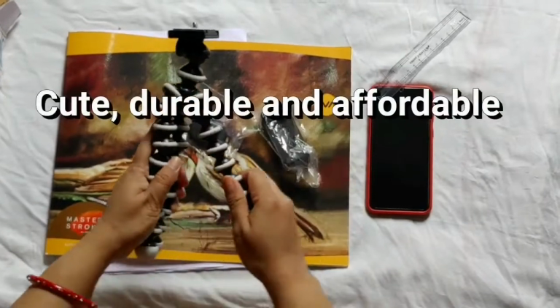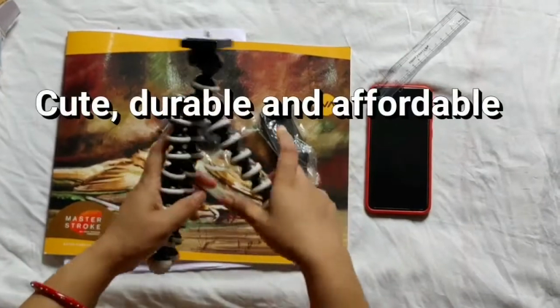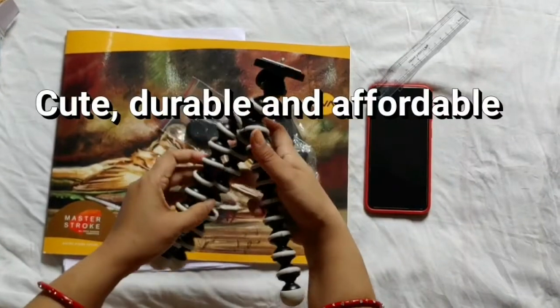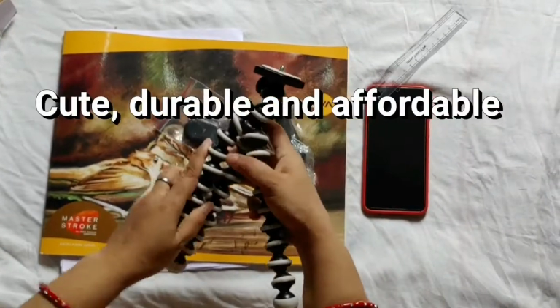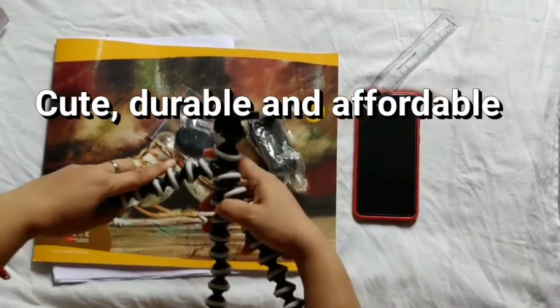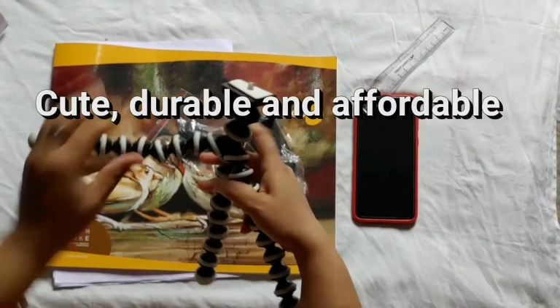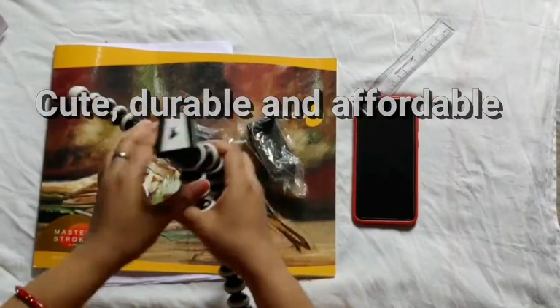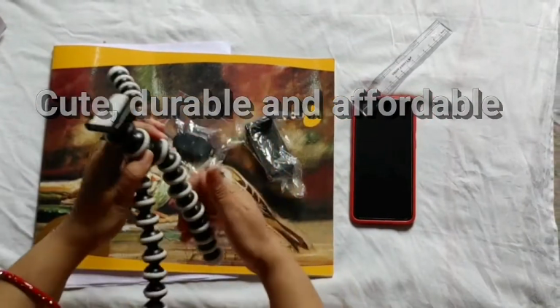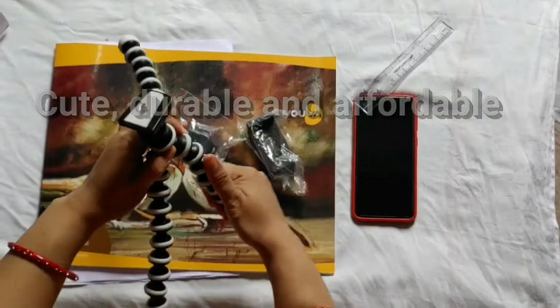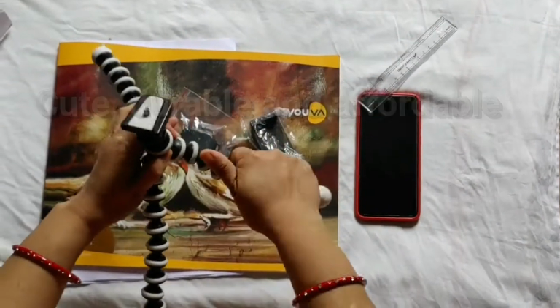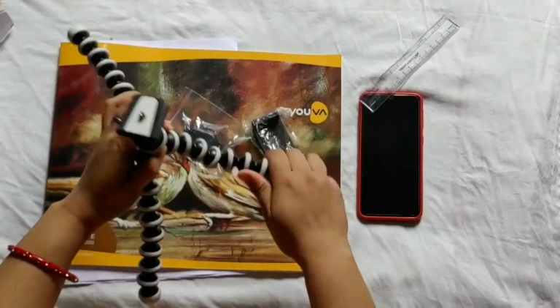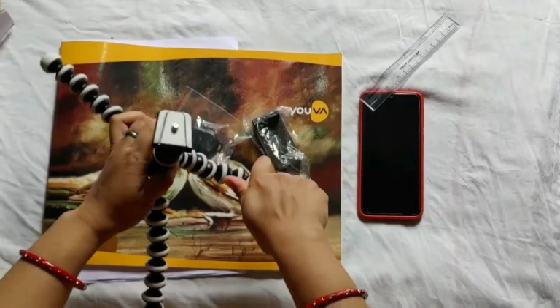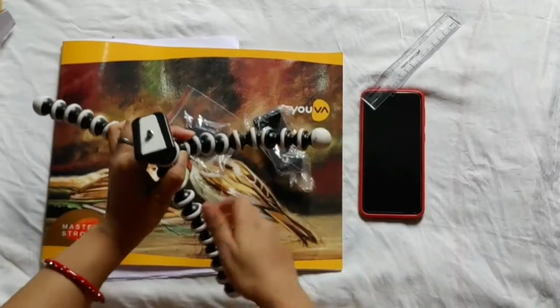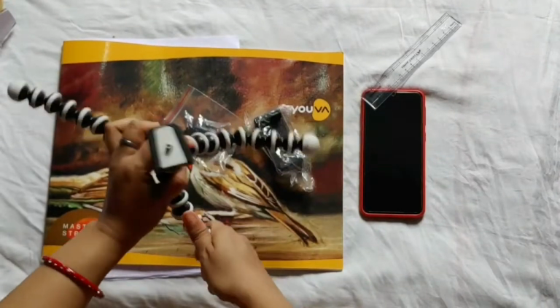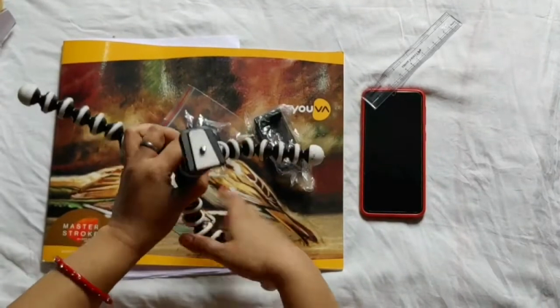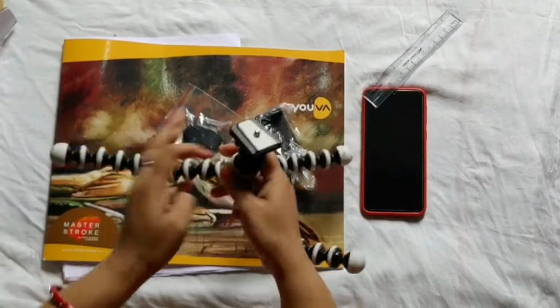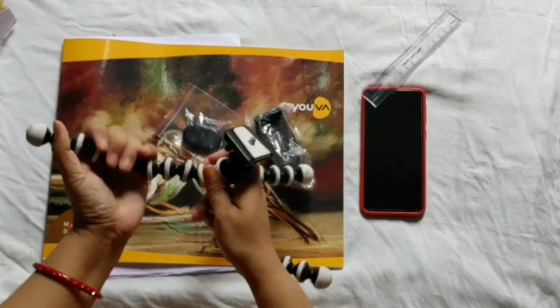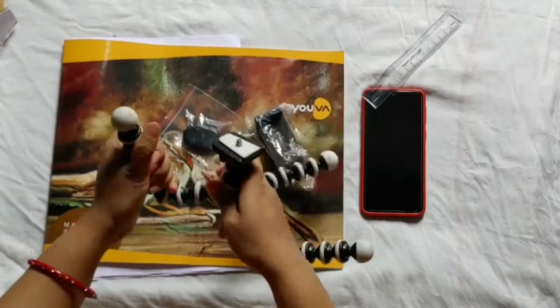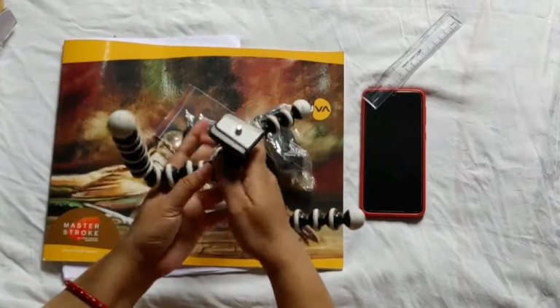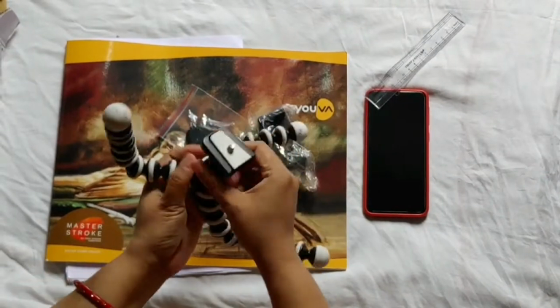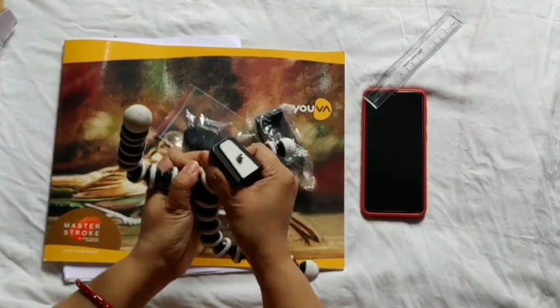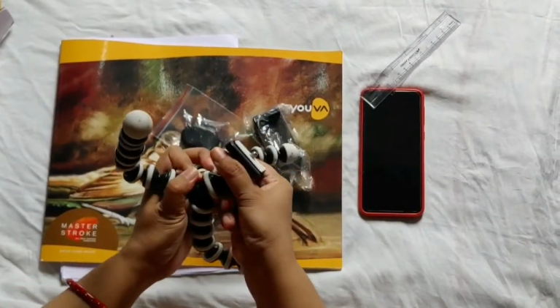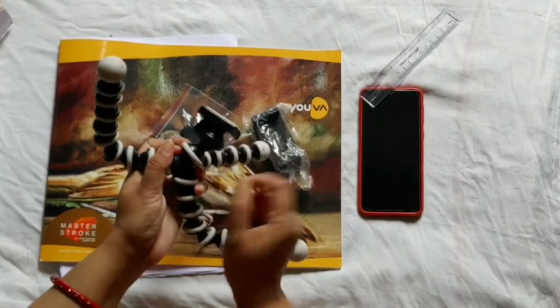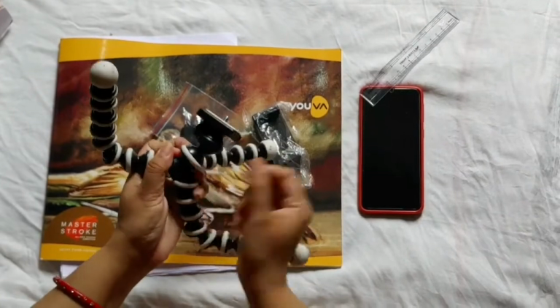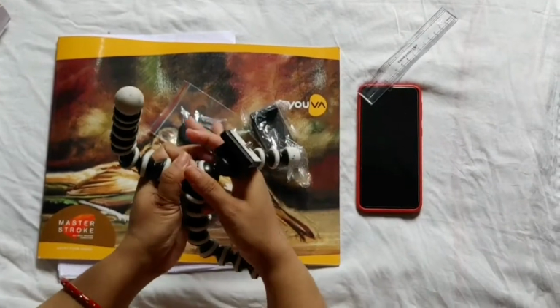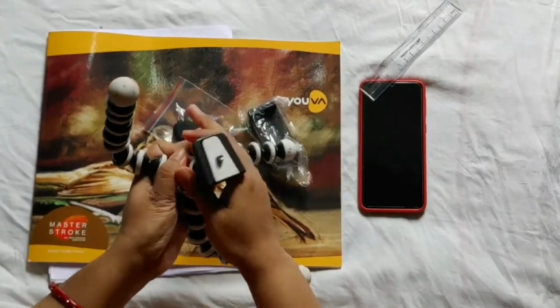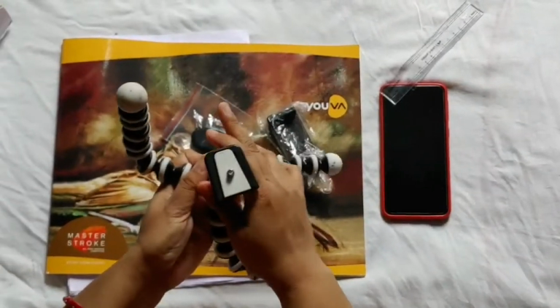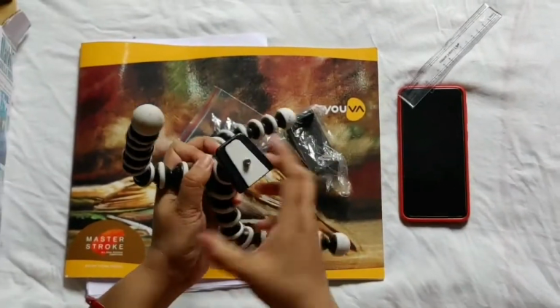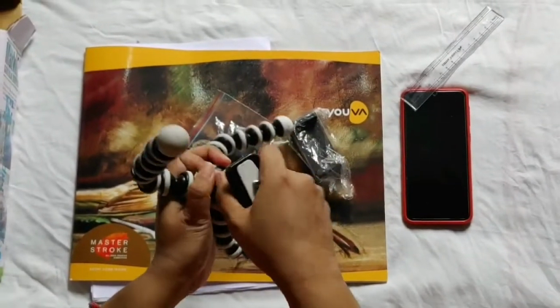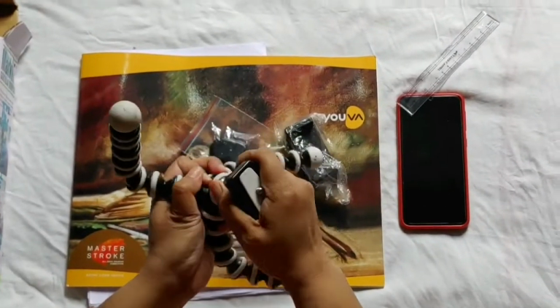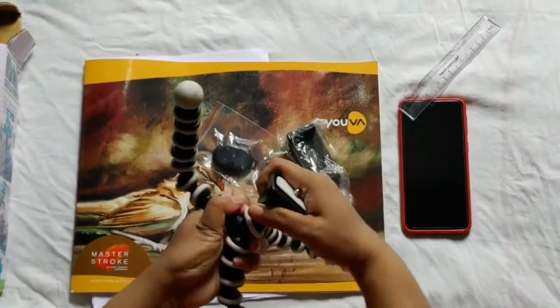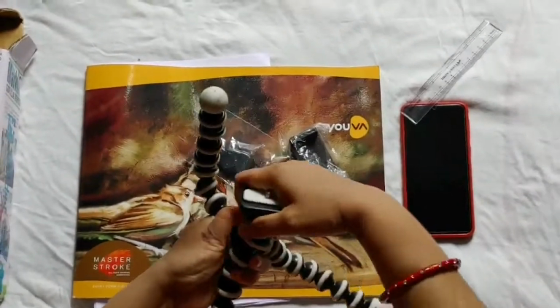This is very flexible. You can also remove it. And this is the cover of the polythene. We can also rotate it.